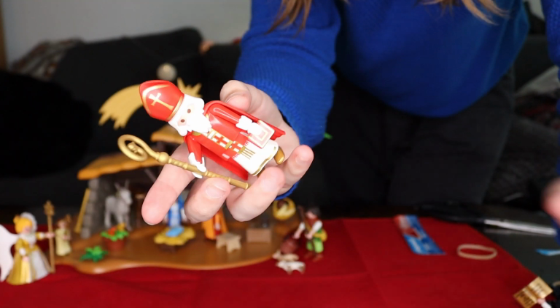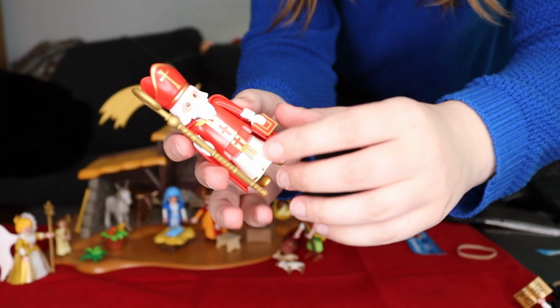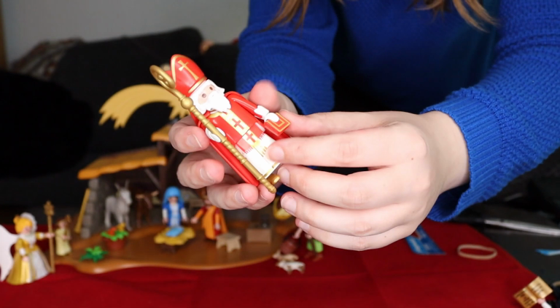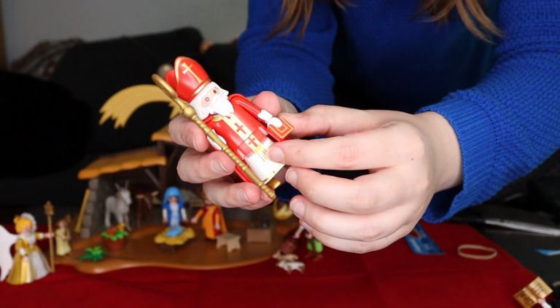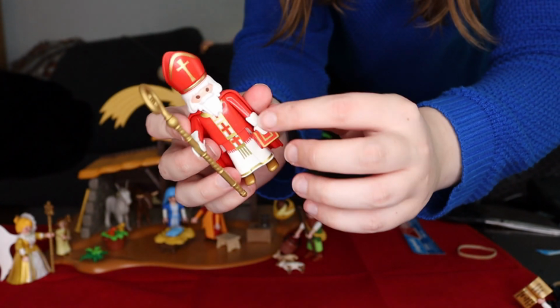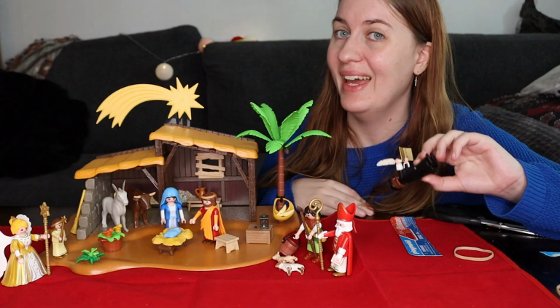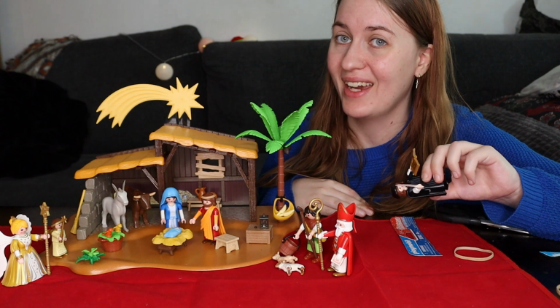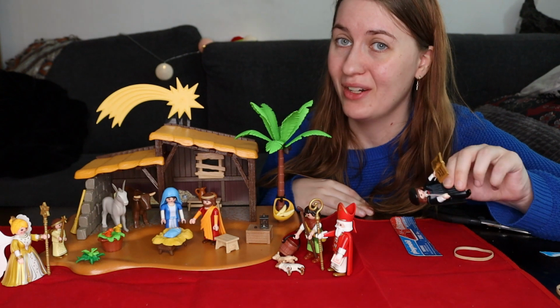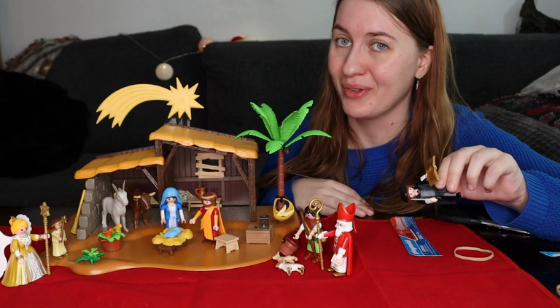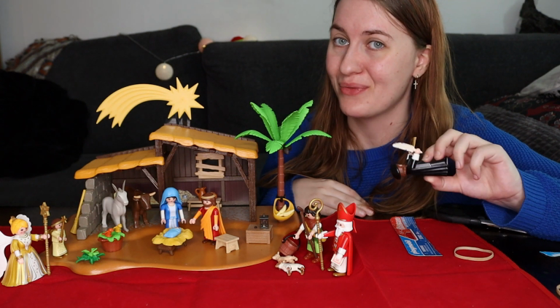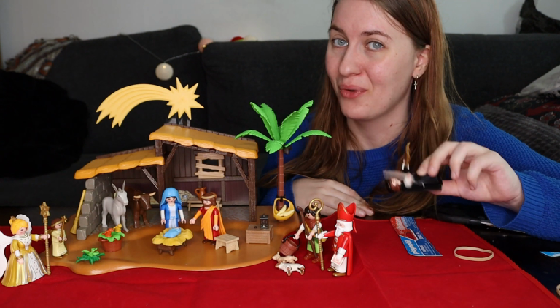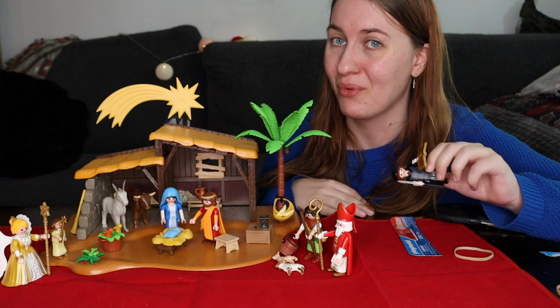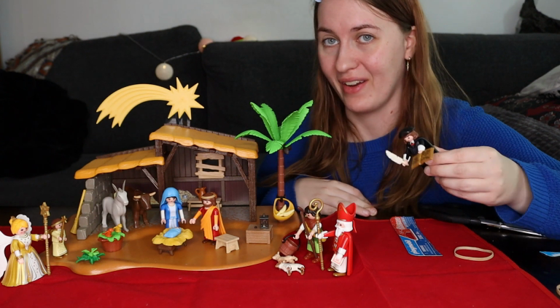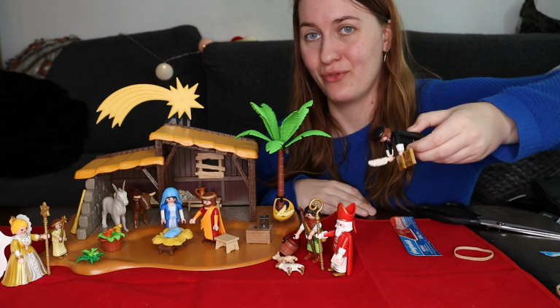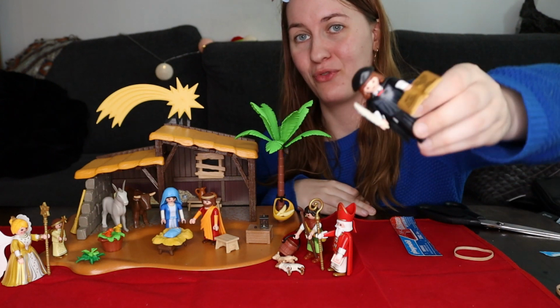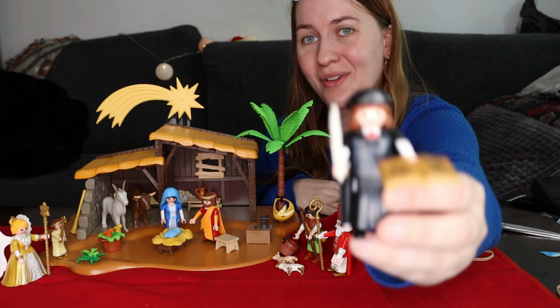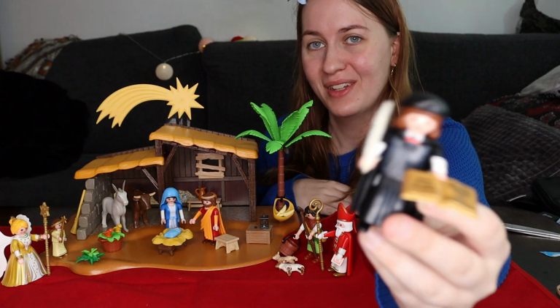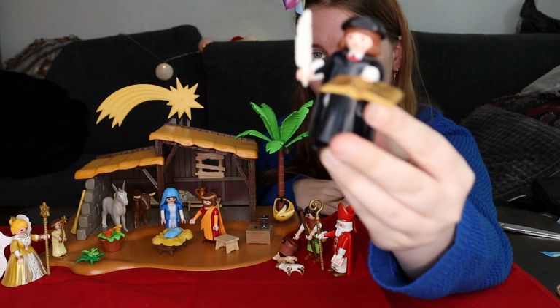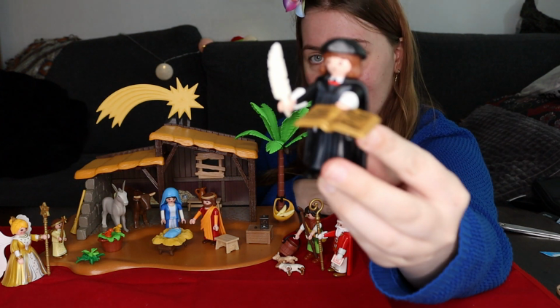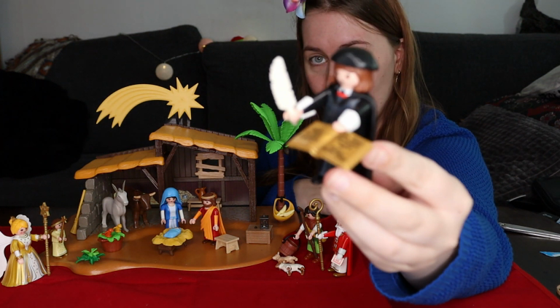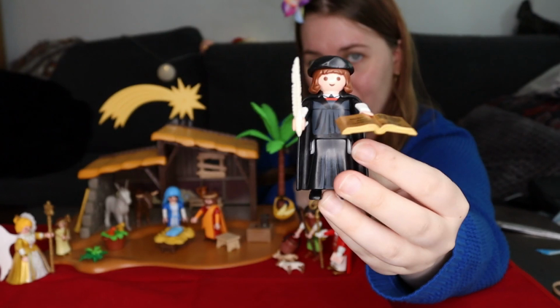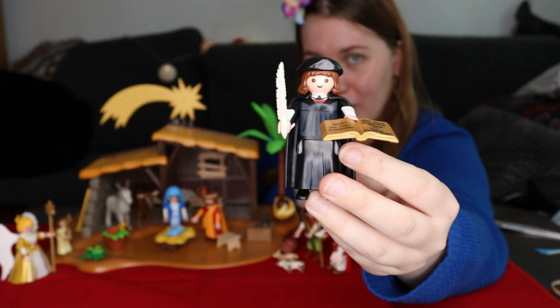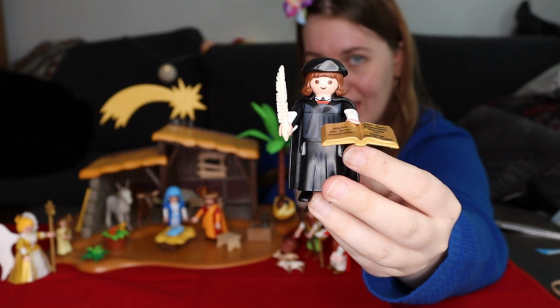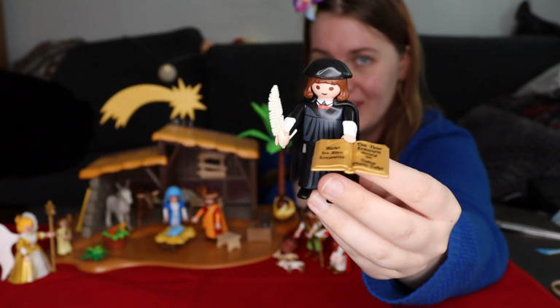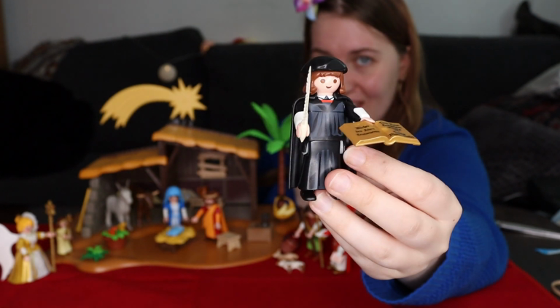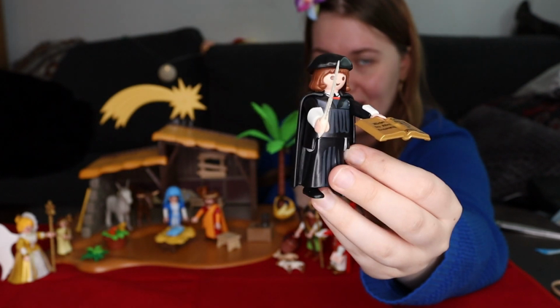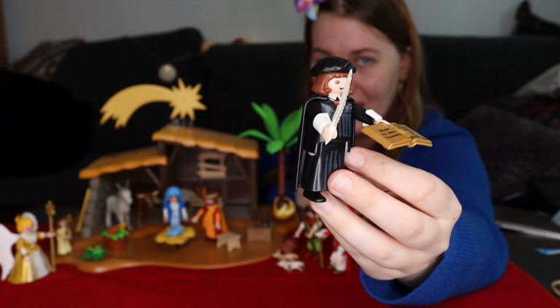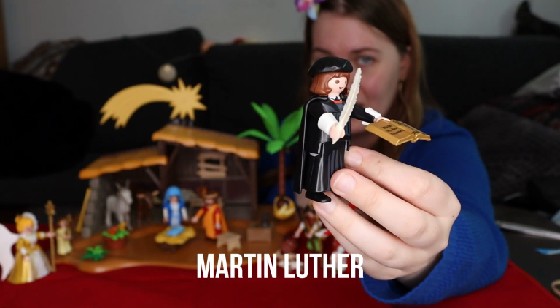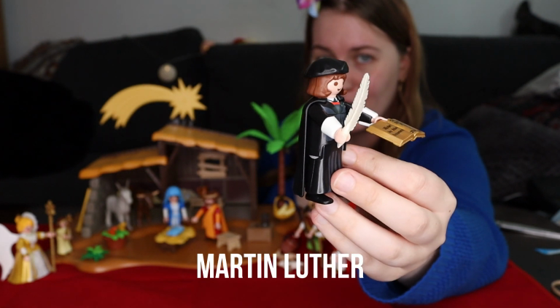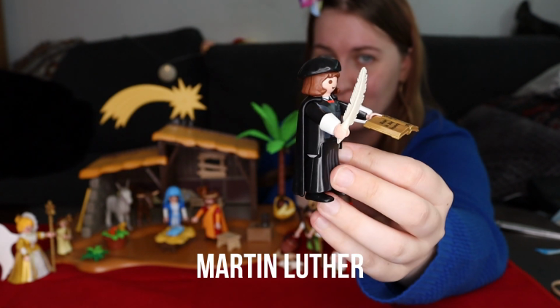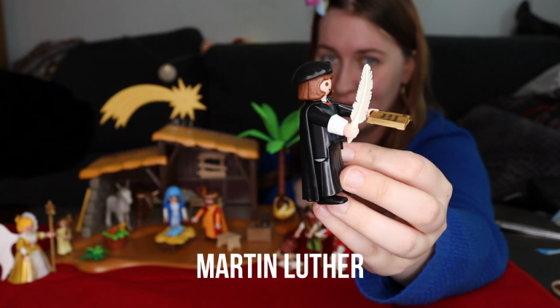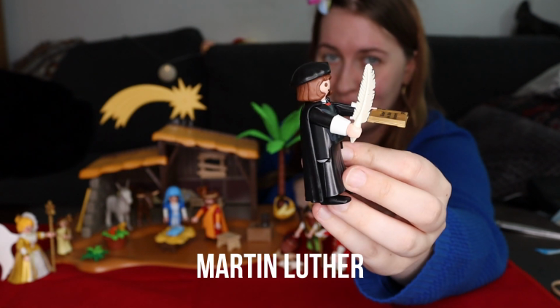I guess he's holding a bible. And then I have another bonus from what I had from before that I just can show off because I can. This is a muffin loofer figure.